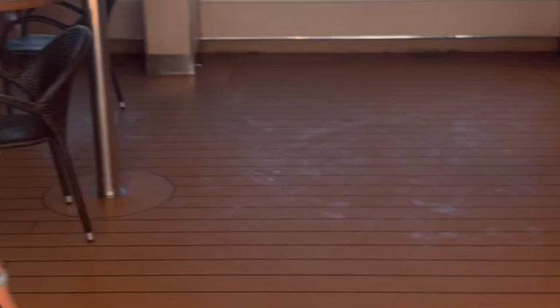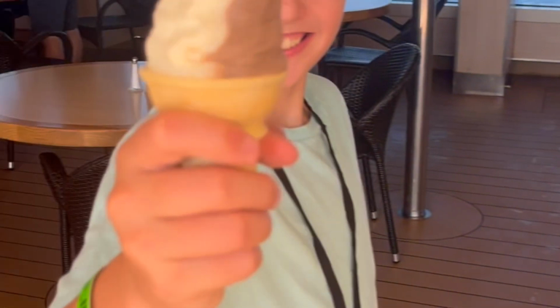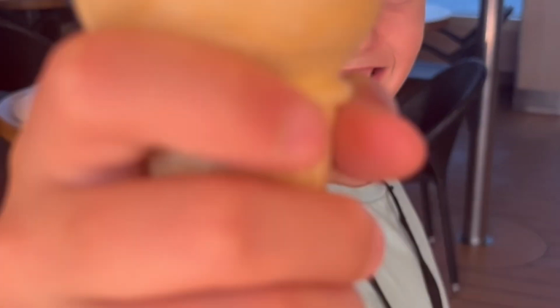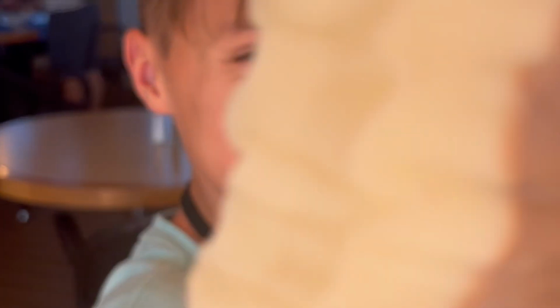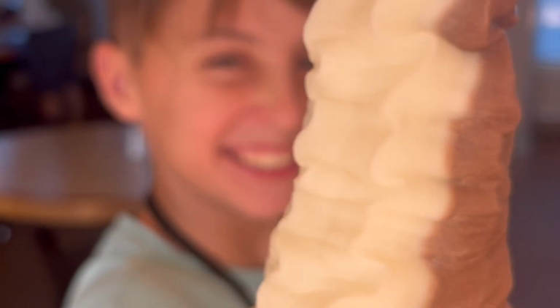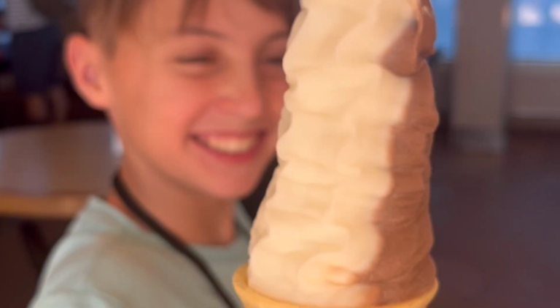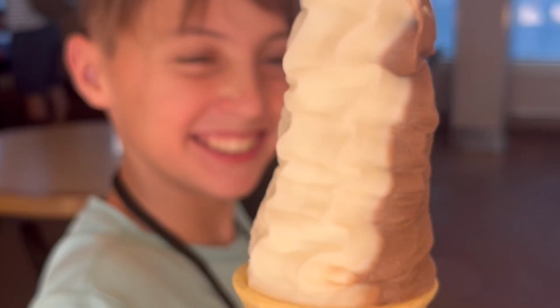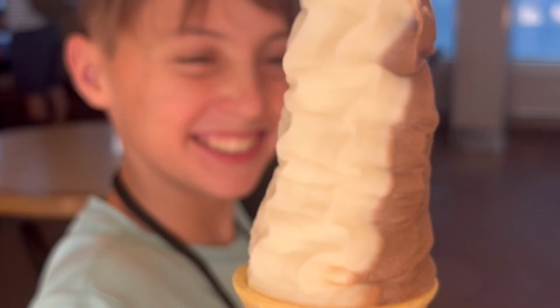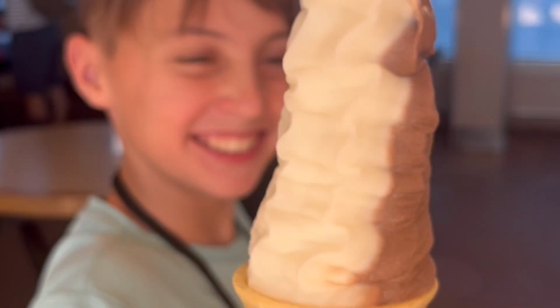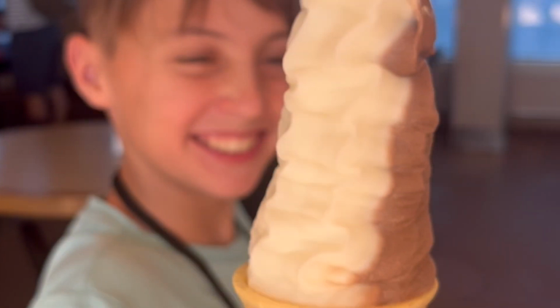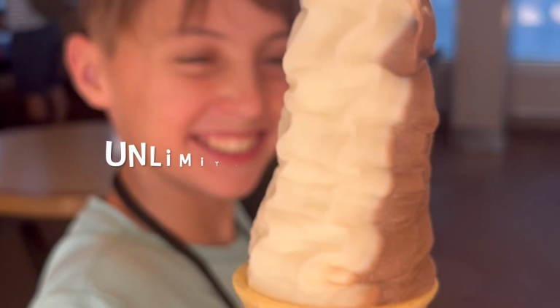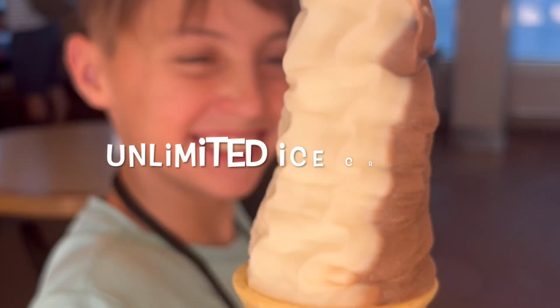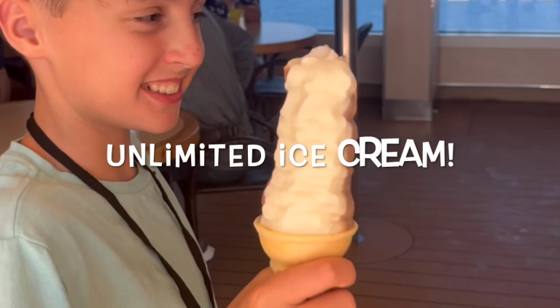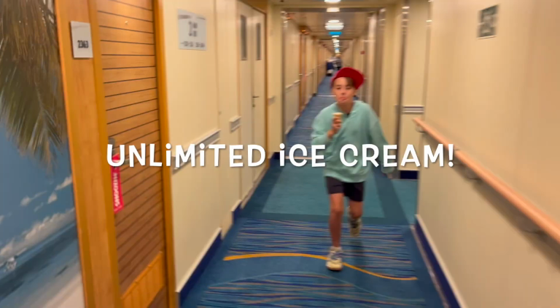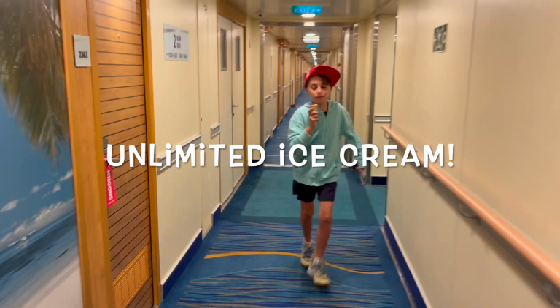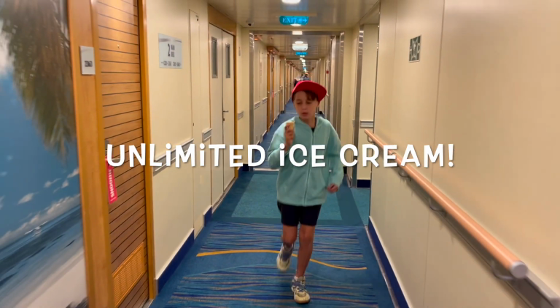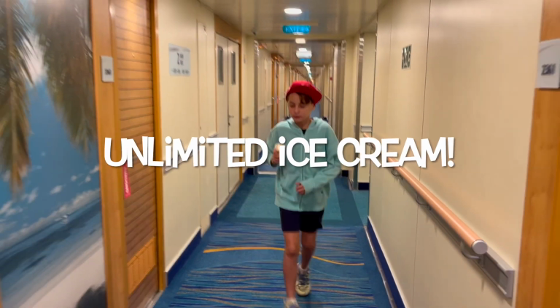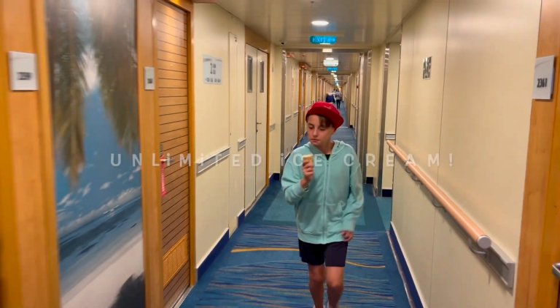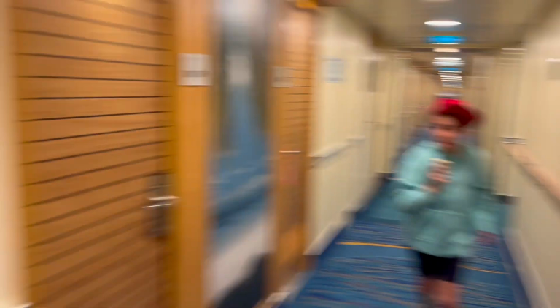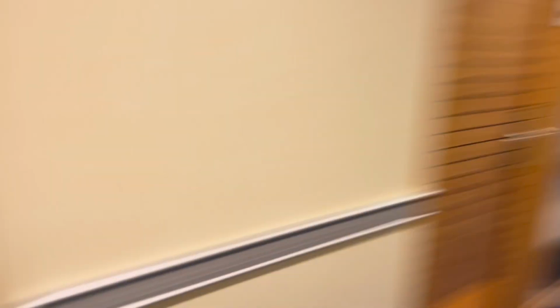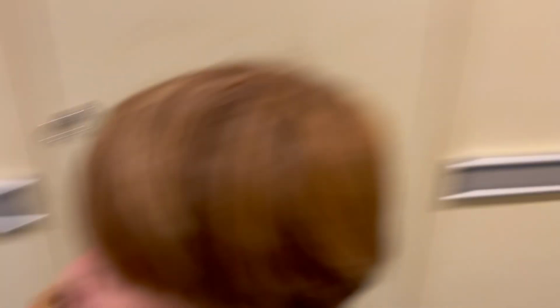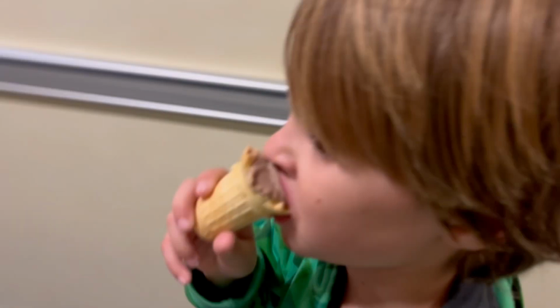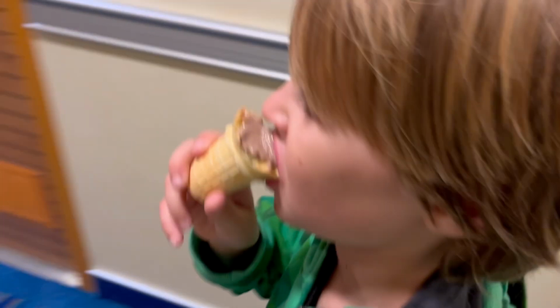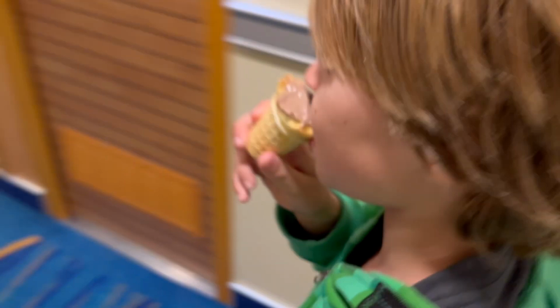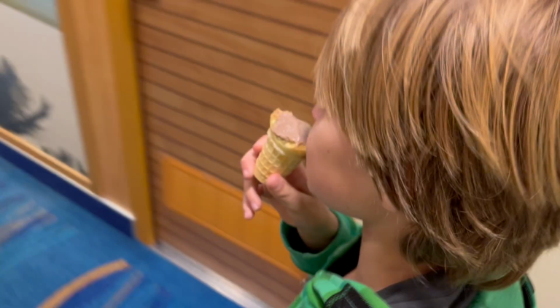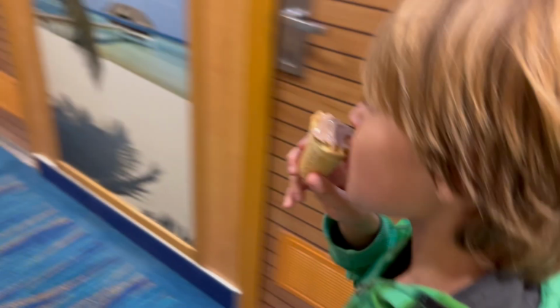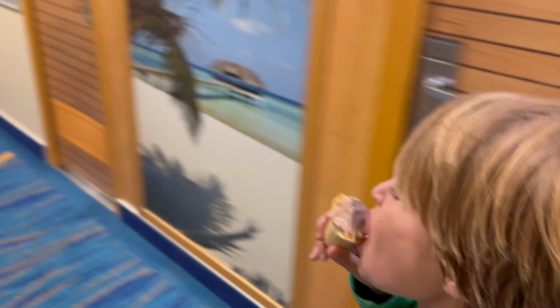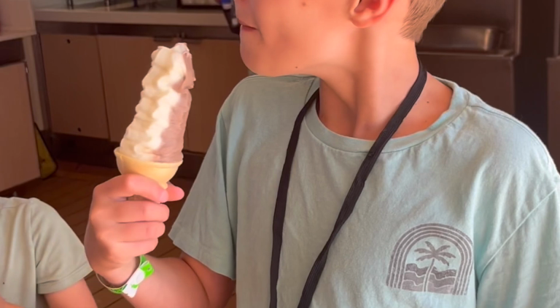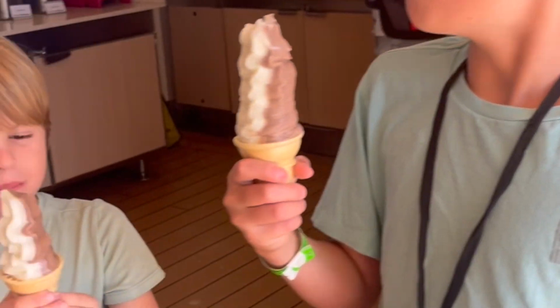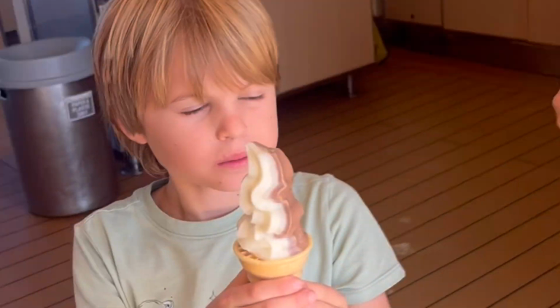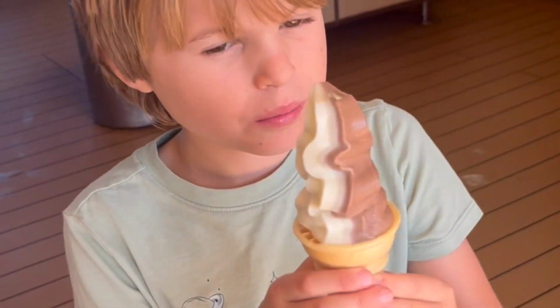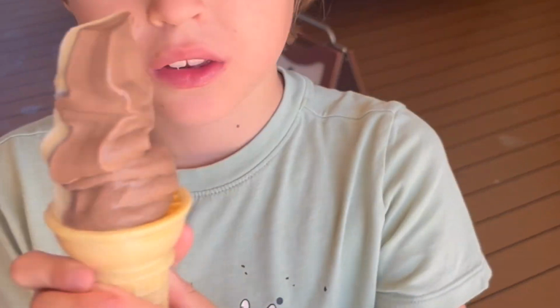But the best part of the ship? It's gotta be the unlimited ice cream. Seriously, 24/7. And we had a lot of ice cream.